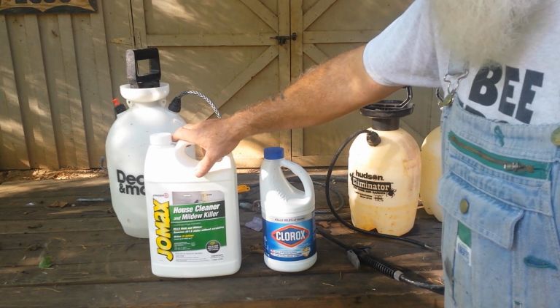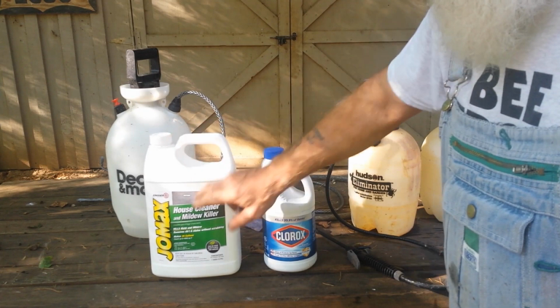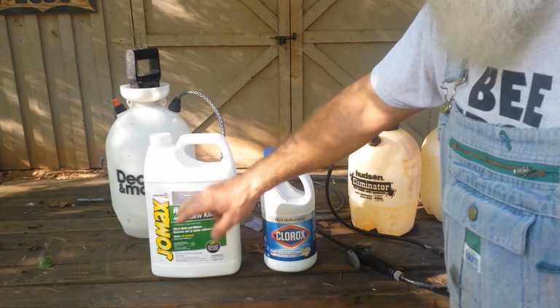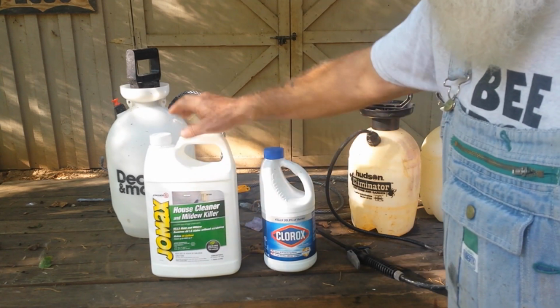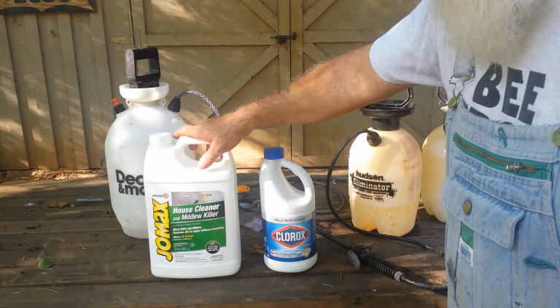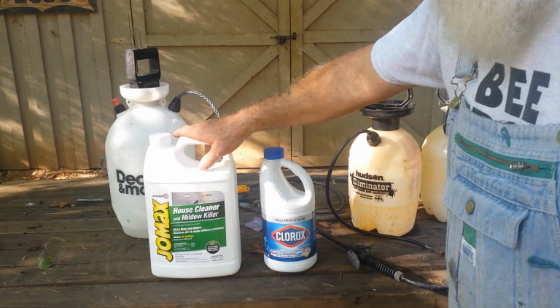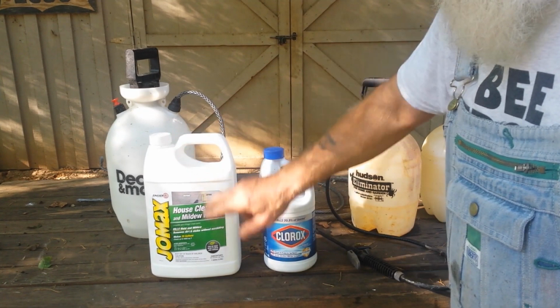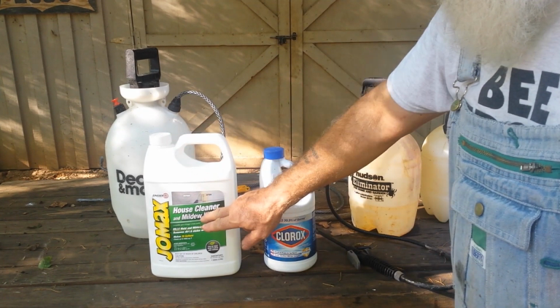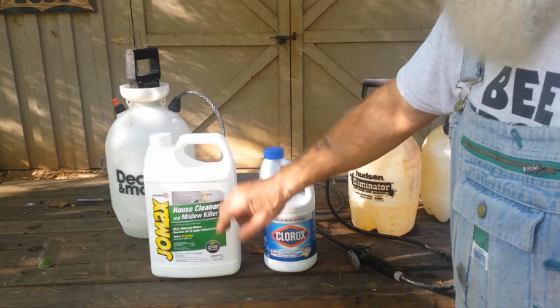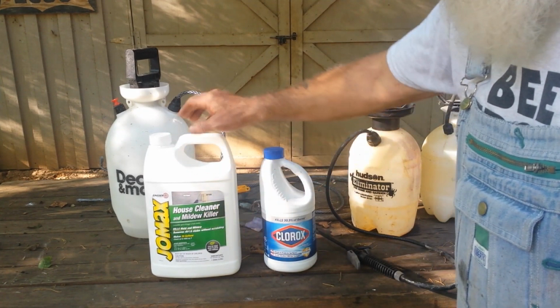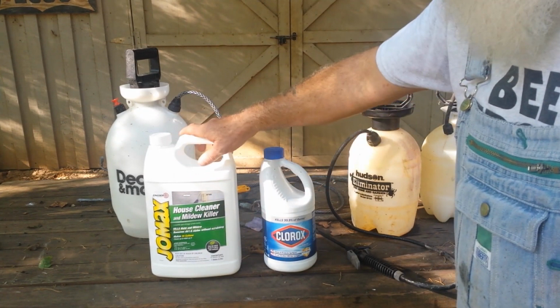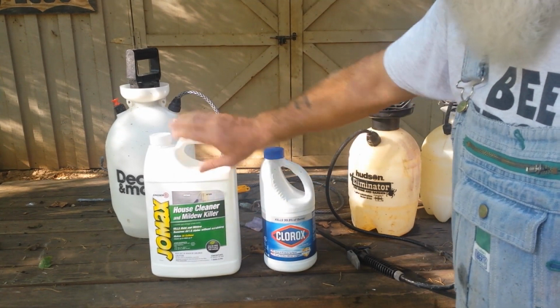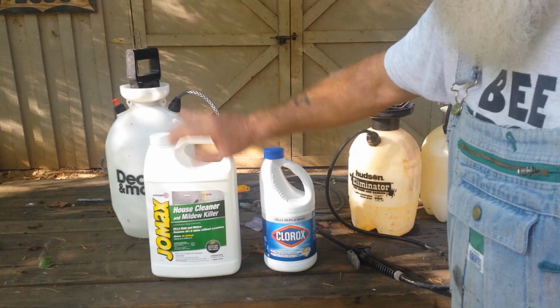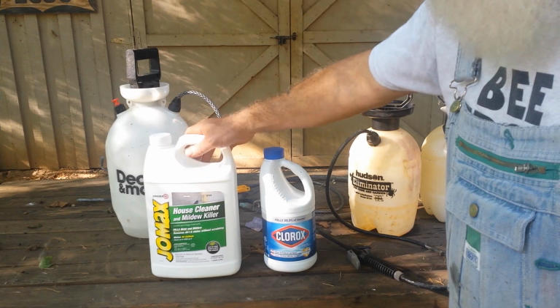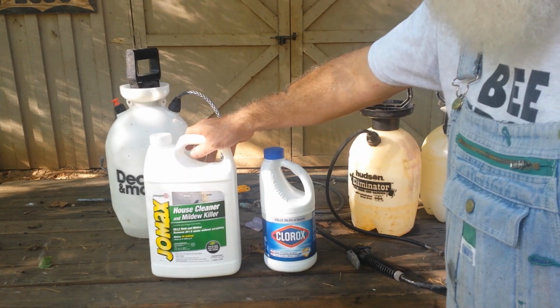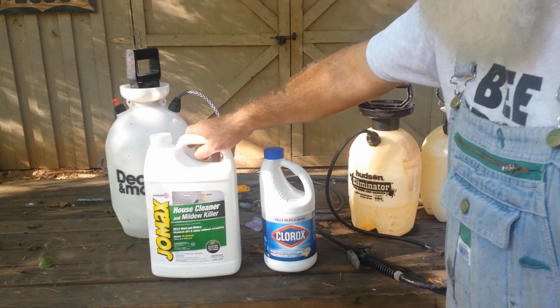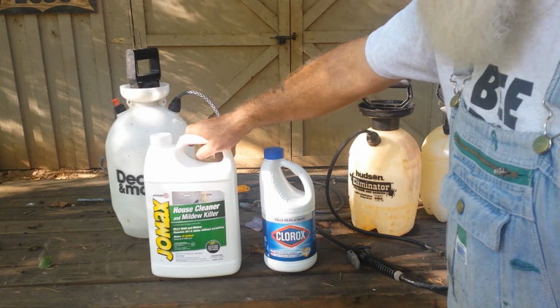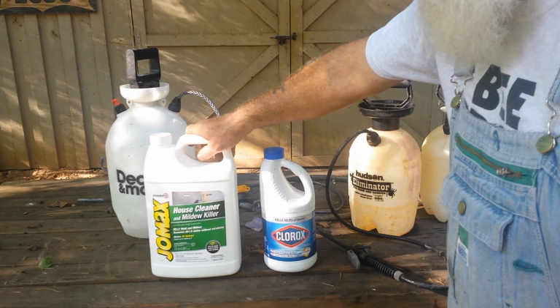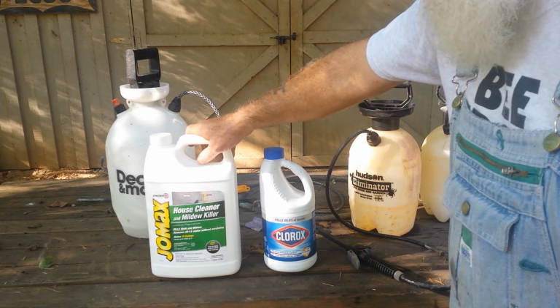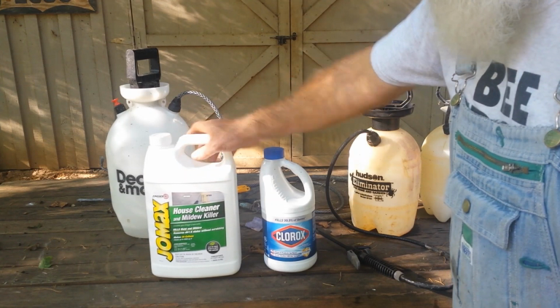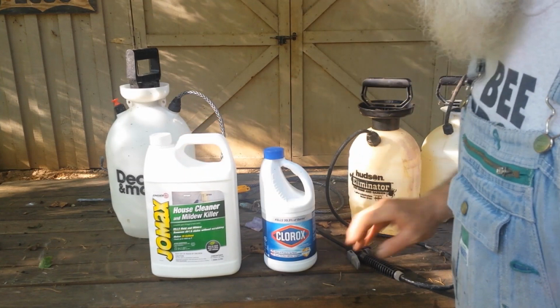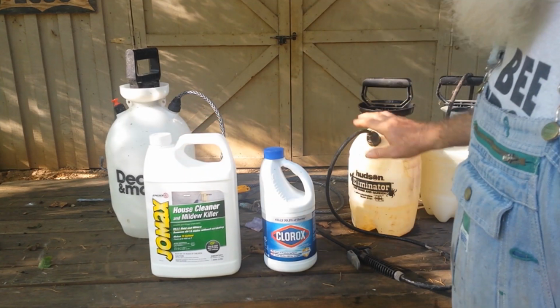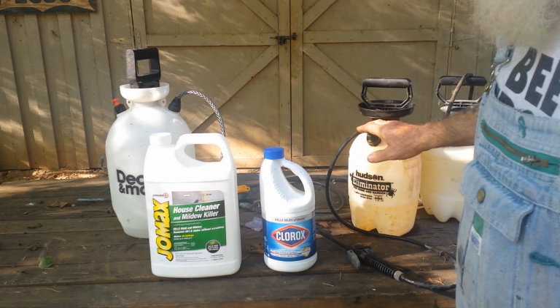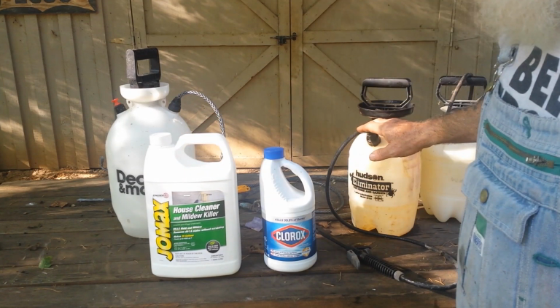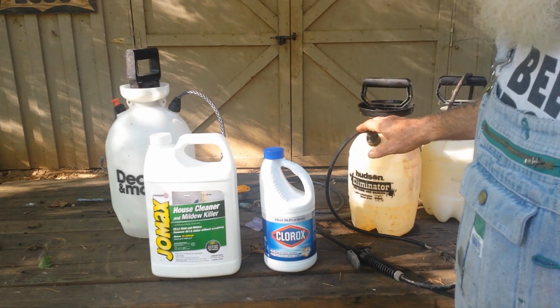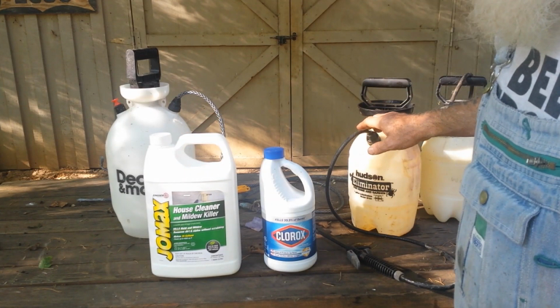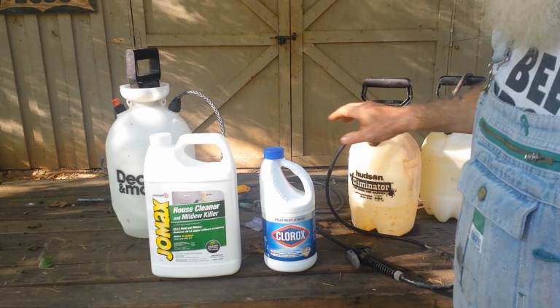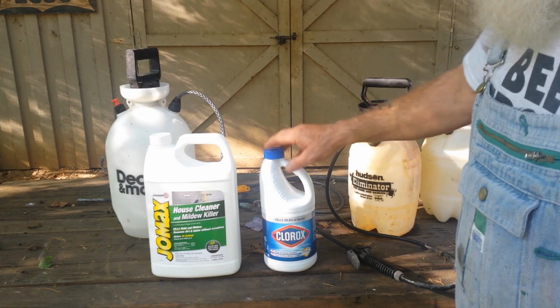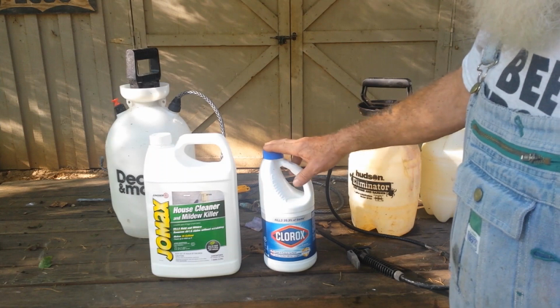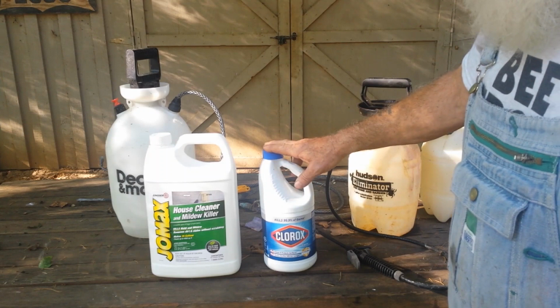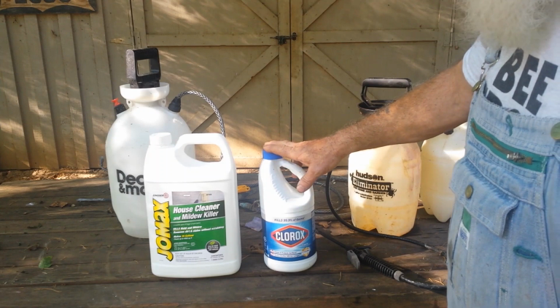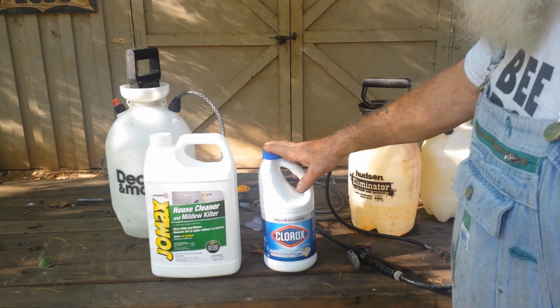We use this Jomax, and it not only kills the mildew, but it helps keep it off your house. You apply it with a garden sprayer, and you make a Clorox and water solution with it.